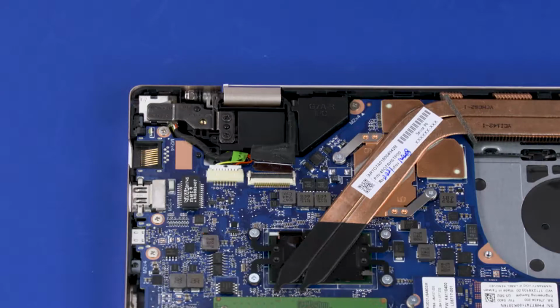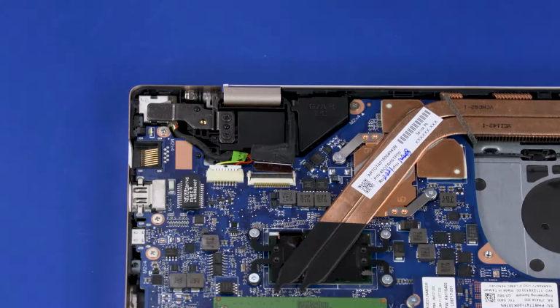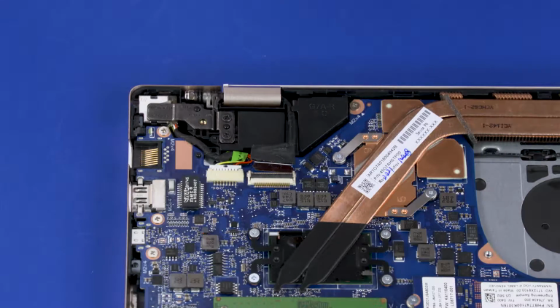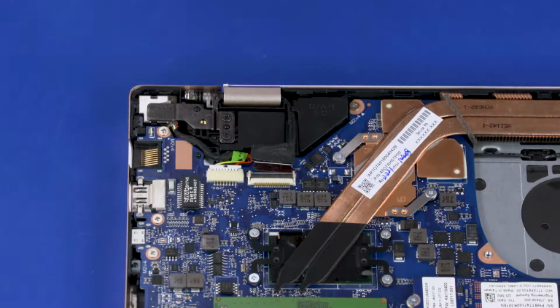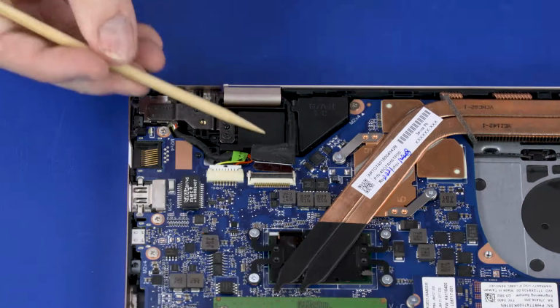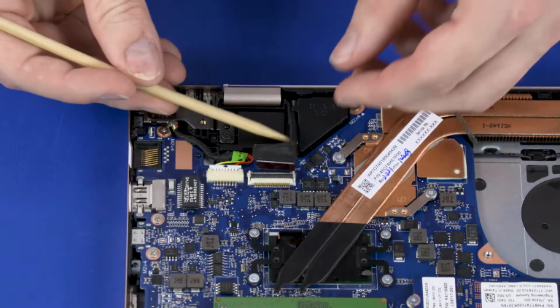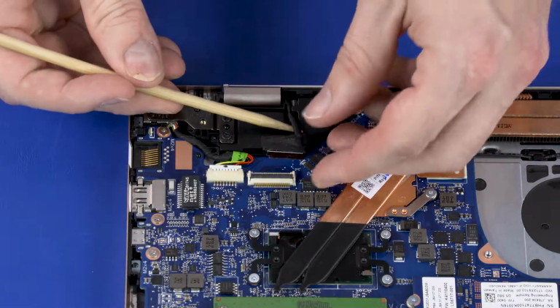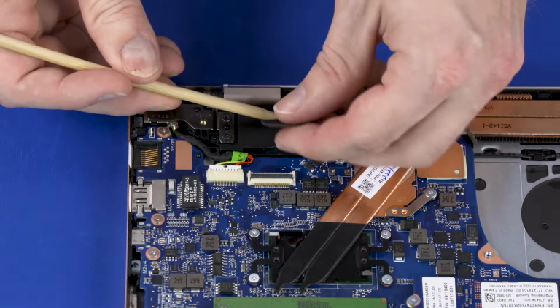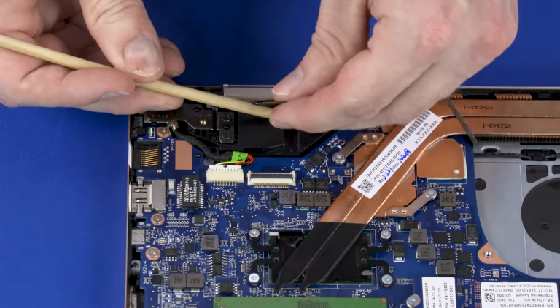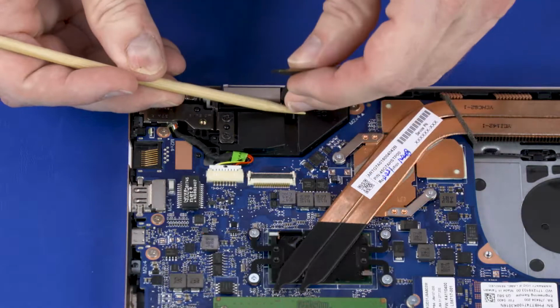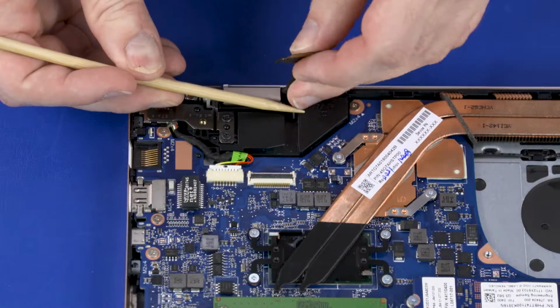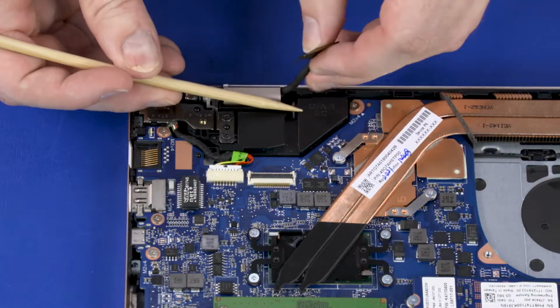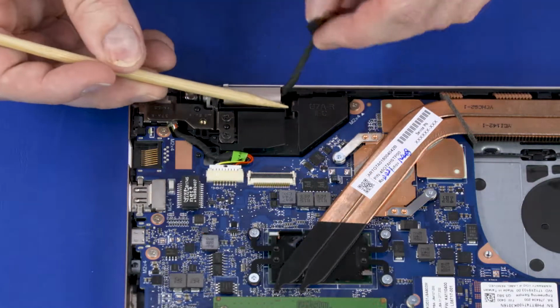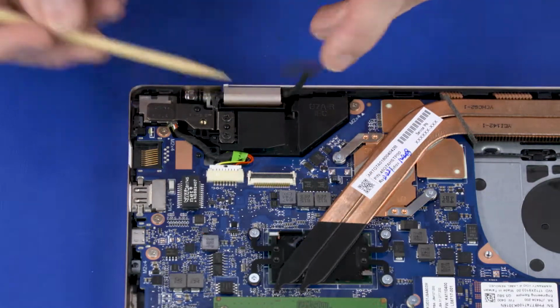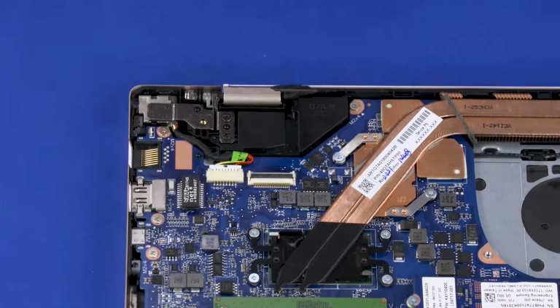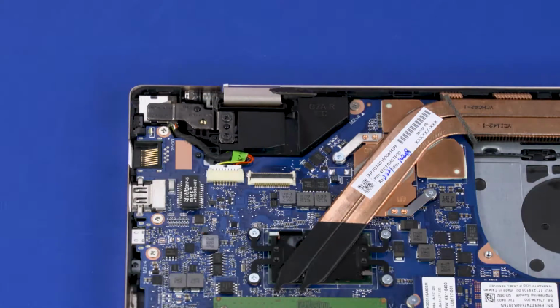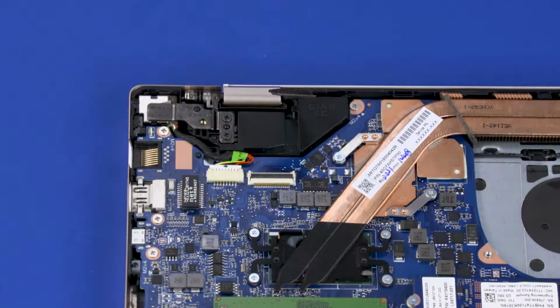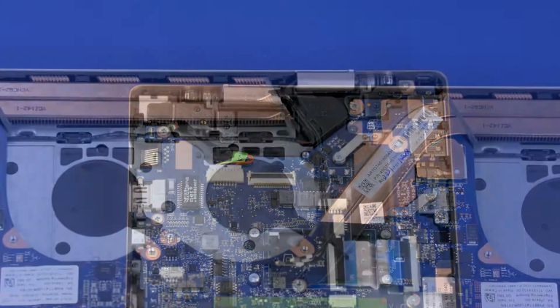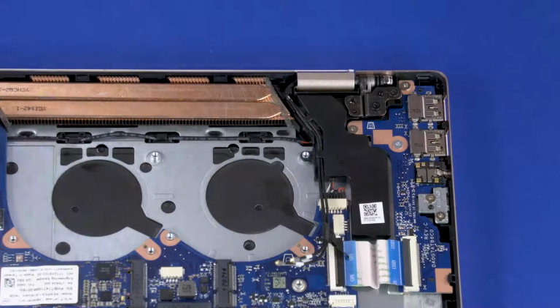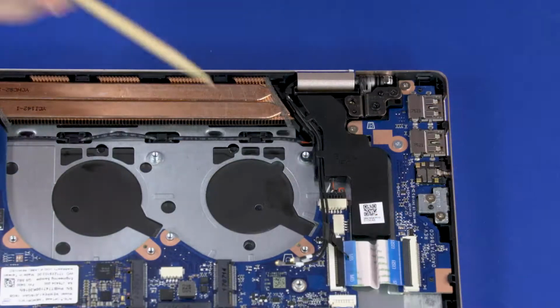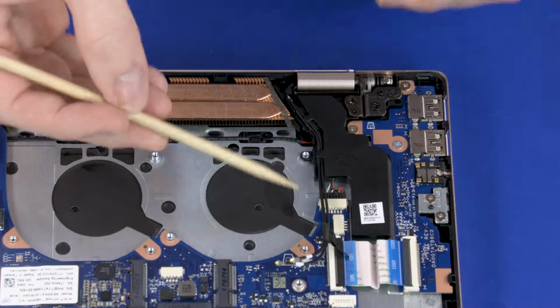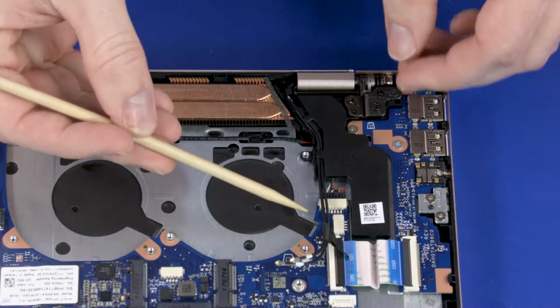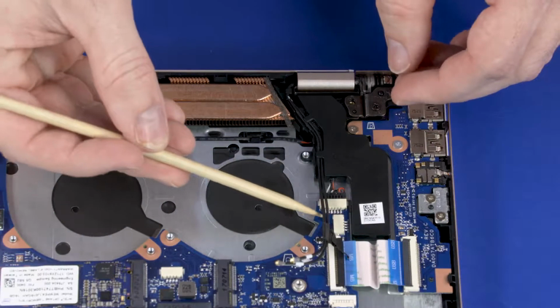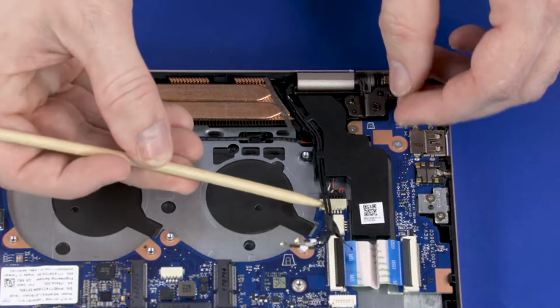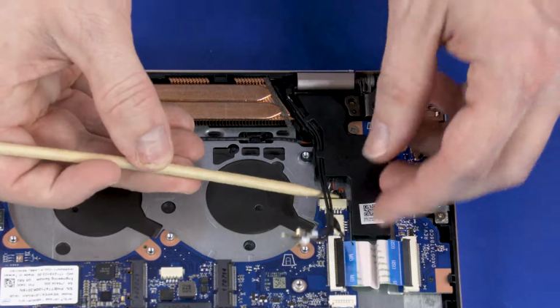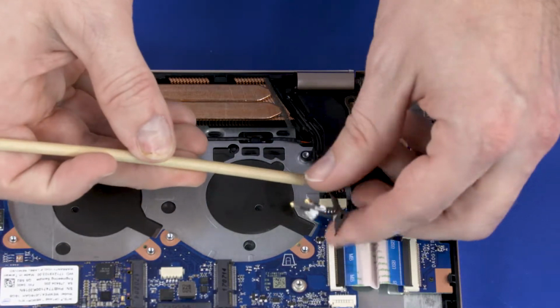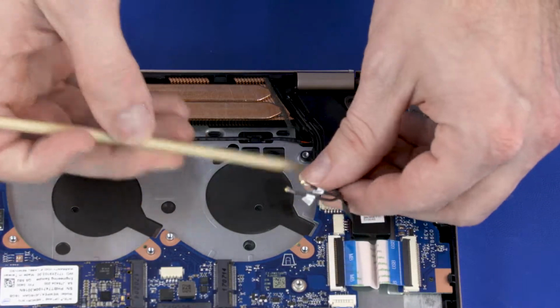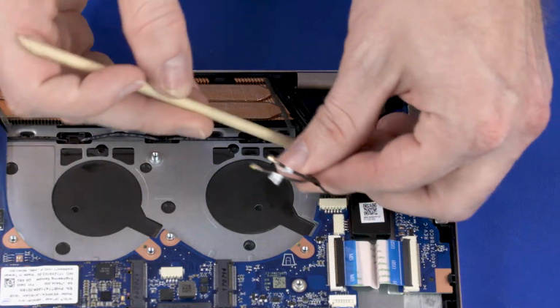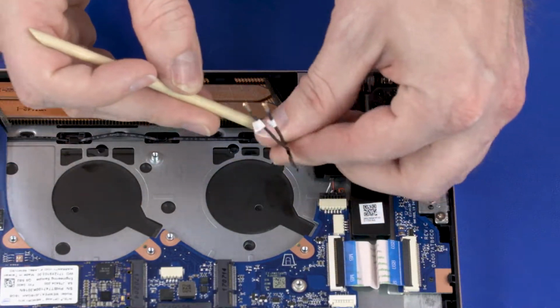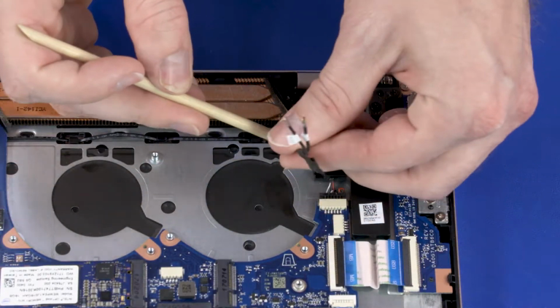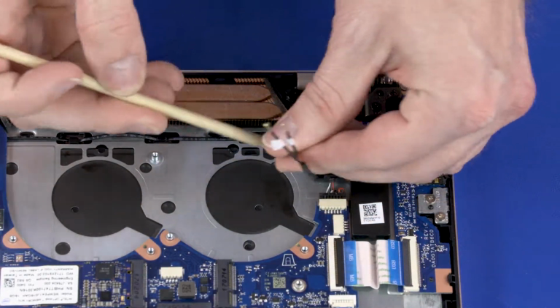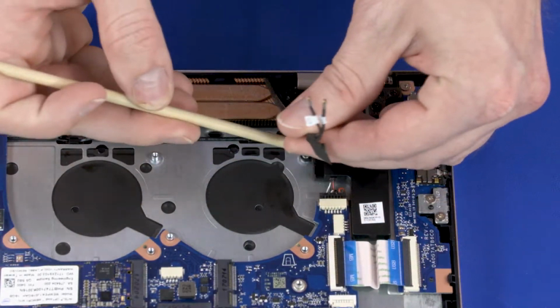Remove the display panel cable from the routing channel on the right speaker. Remove the wireless antenna cables from the routing channel on the left speaker.